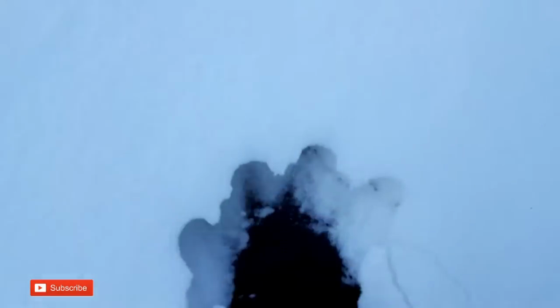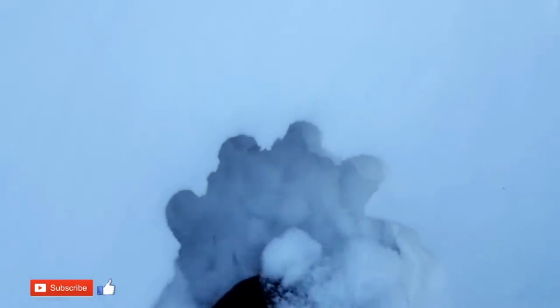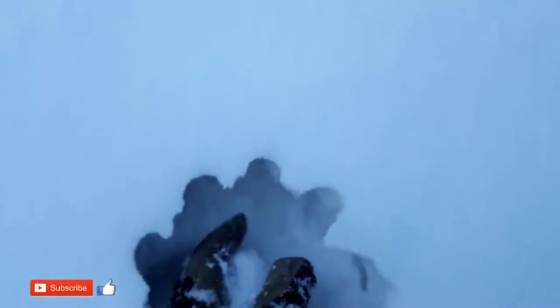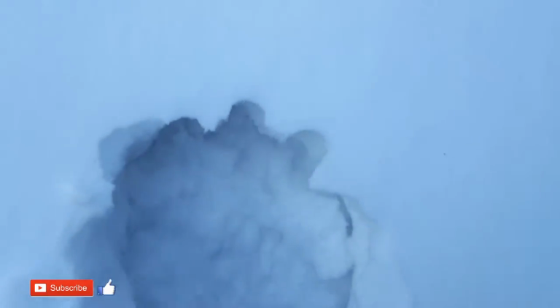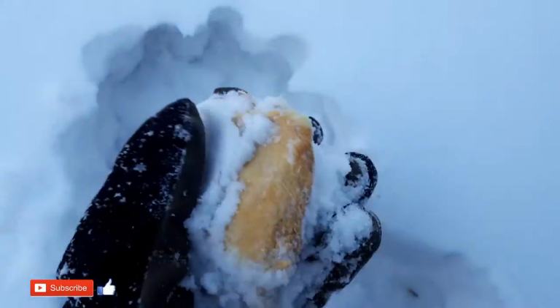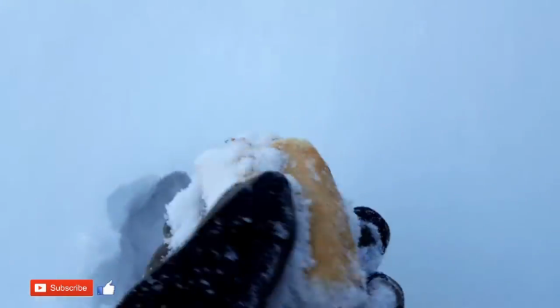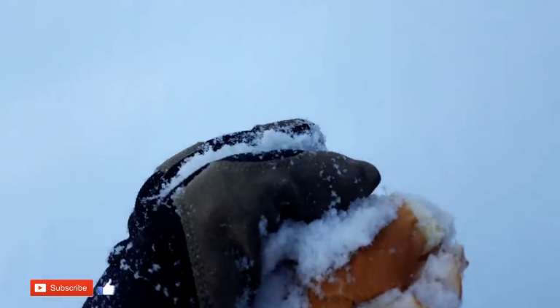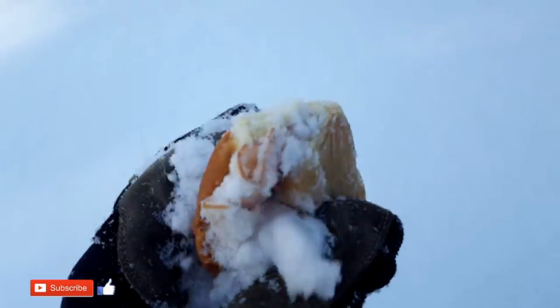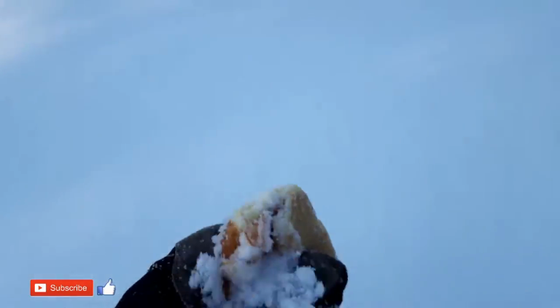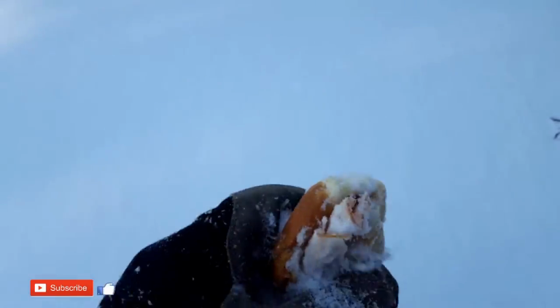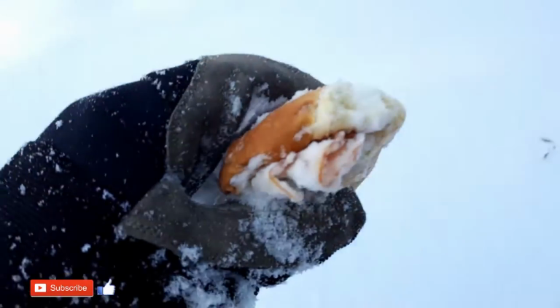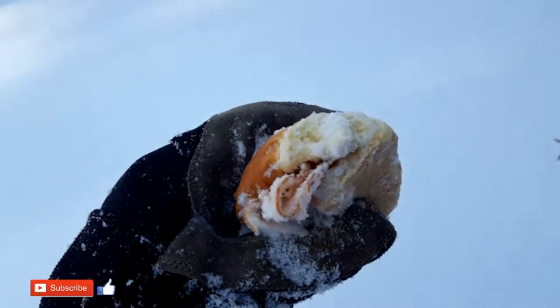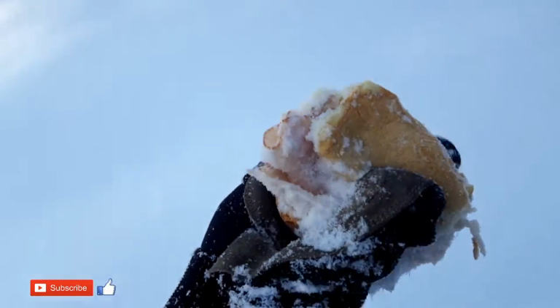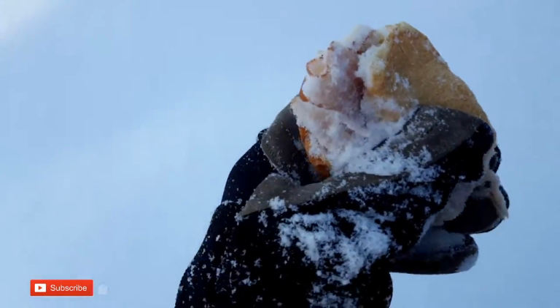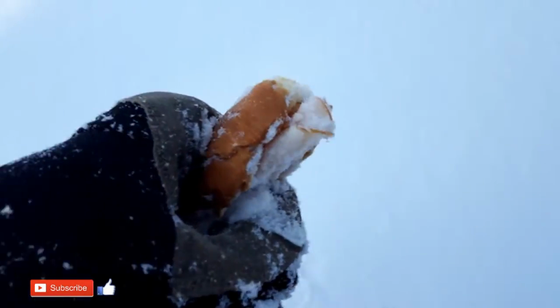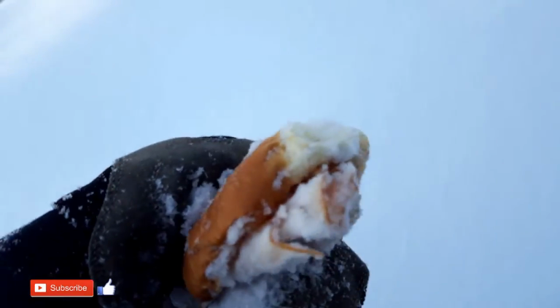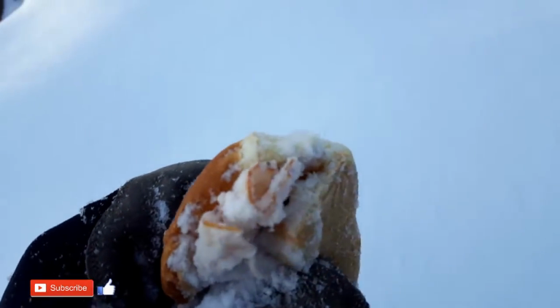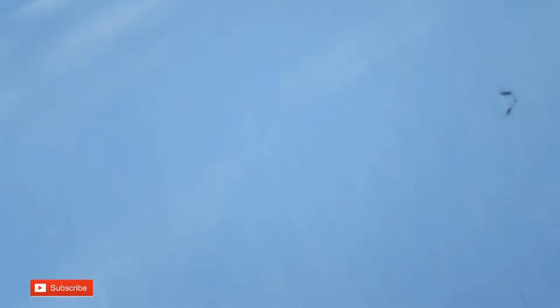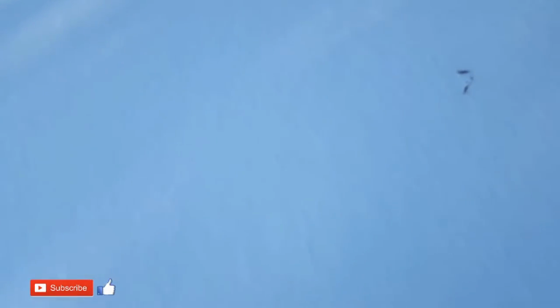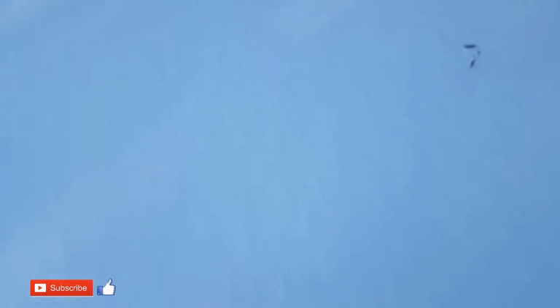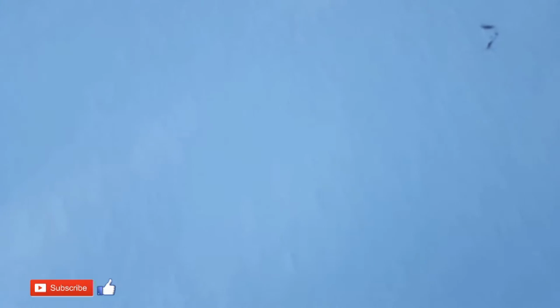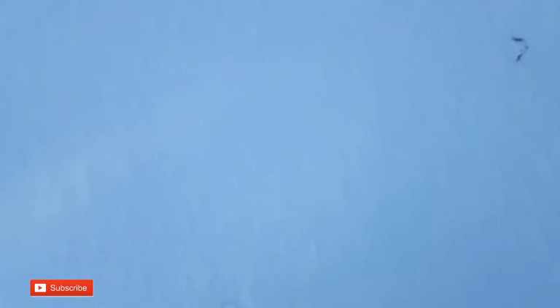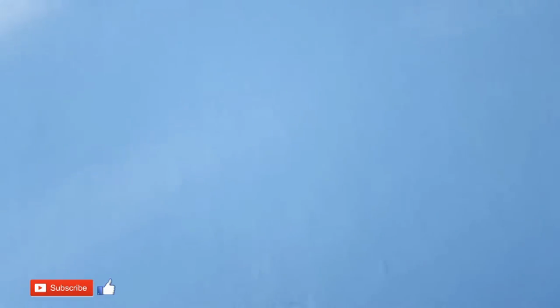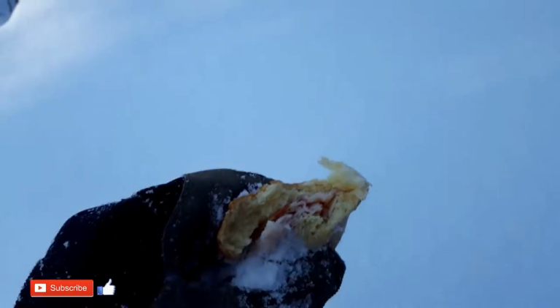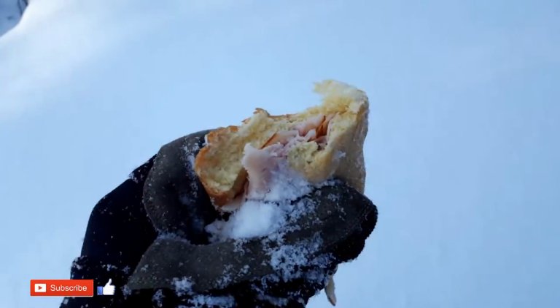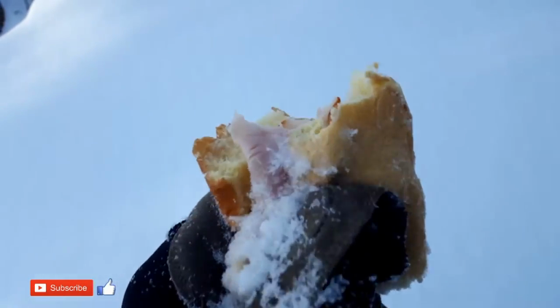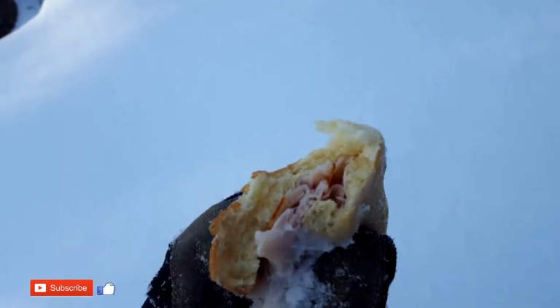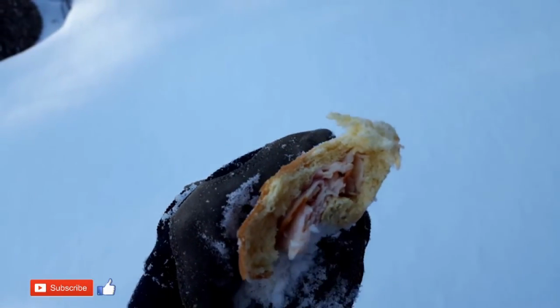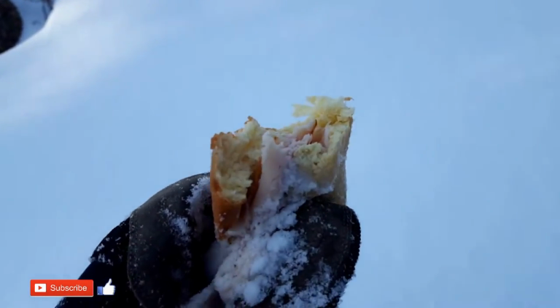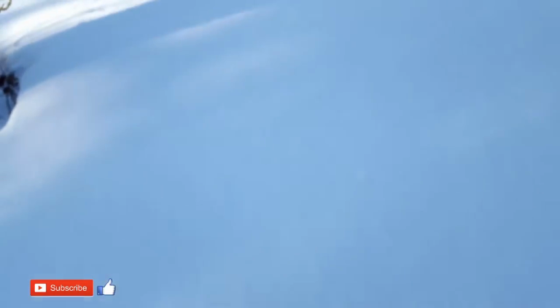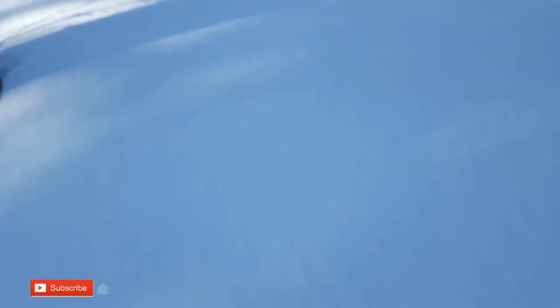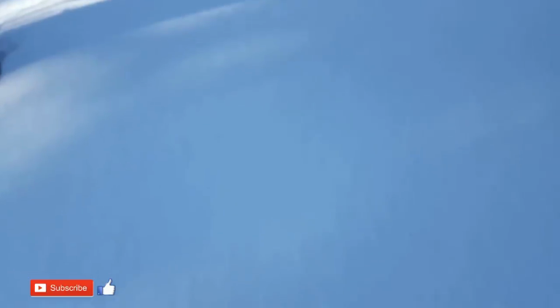A perfect turkey sandwich. It is definitely mid-February. Good stuff. Let me put that in my pocket.